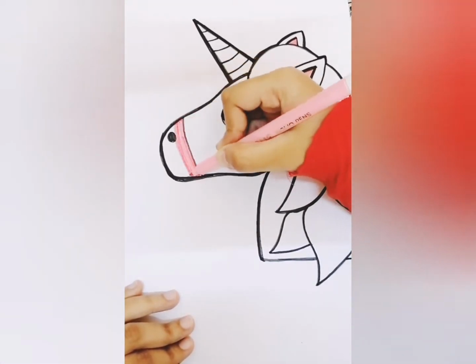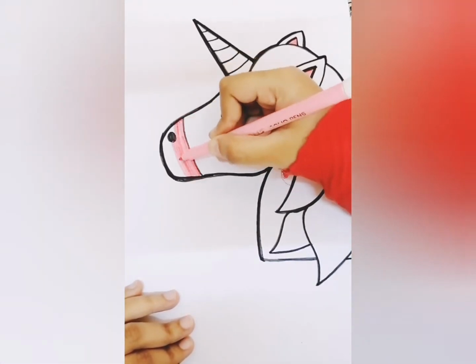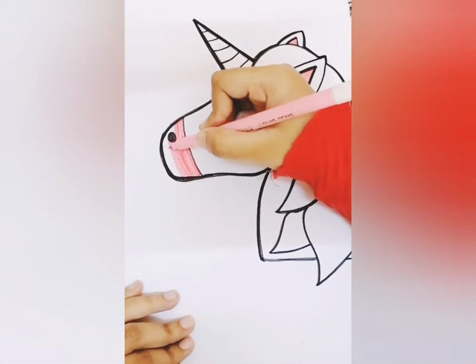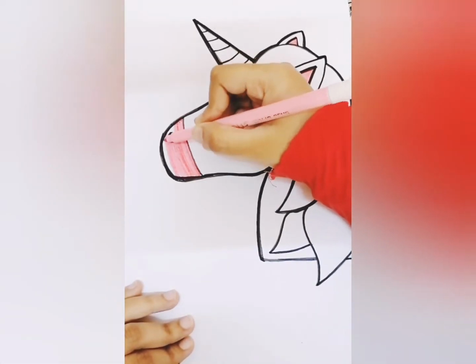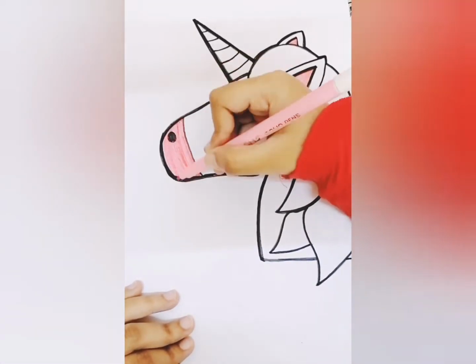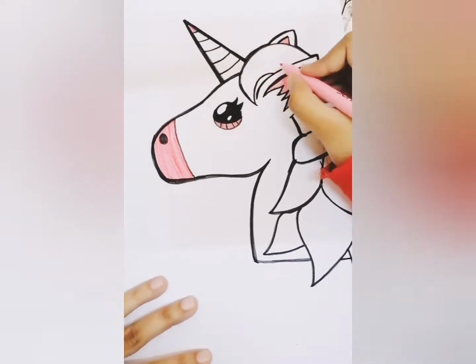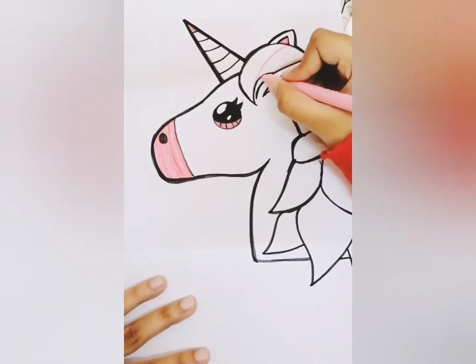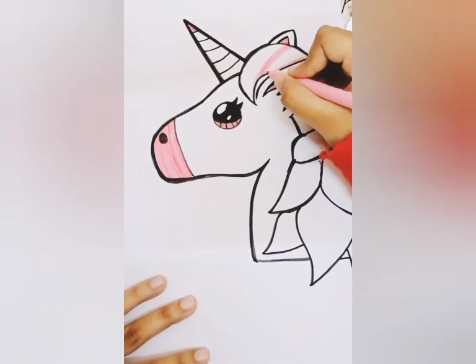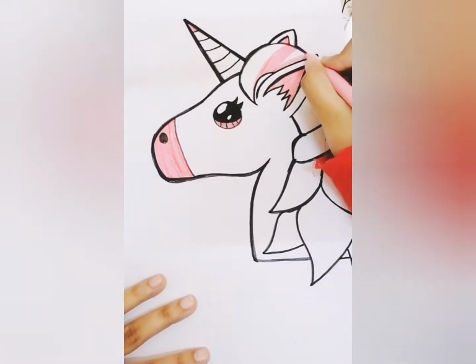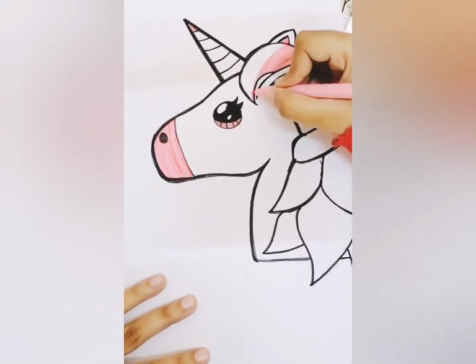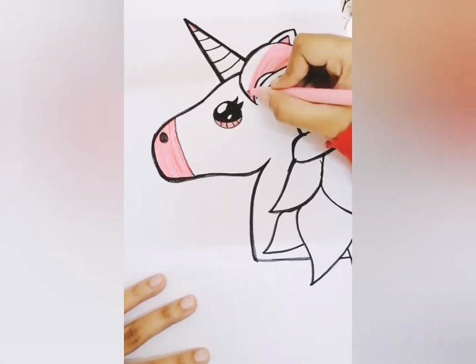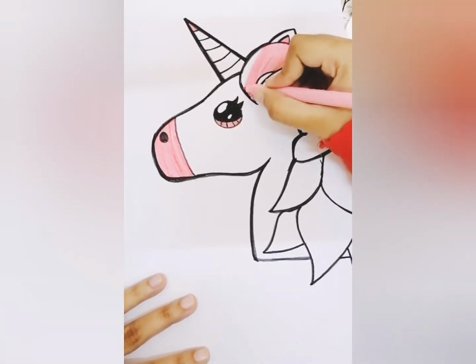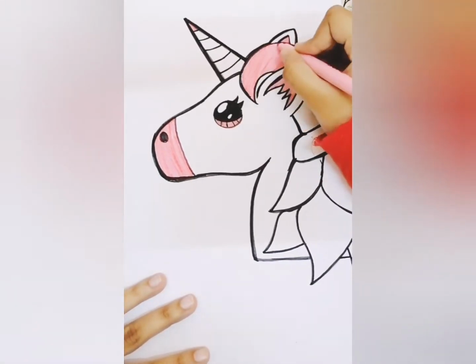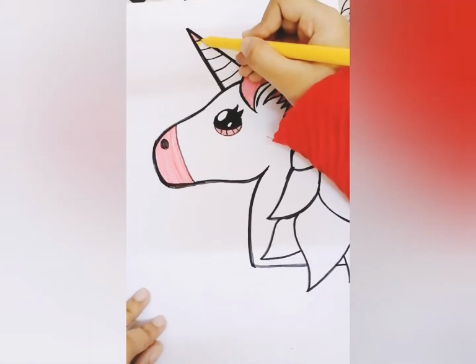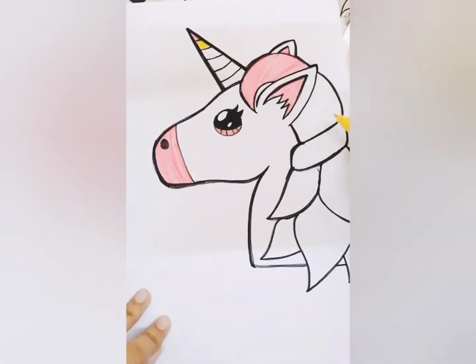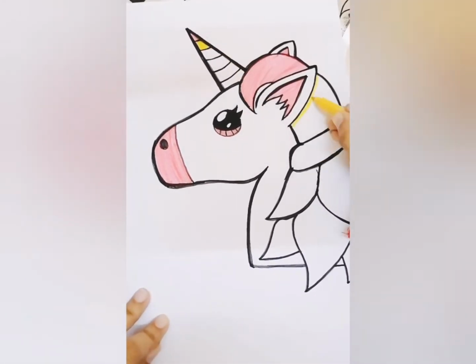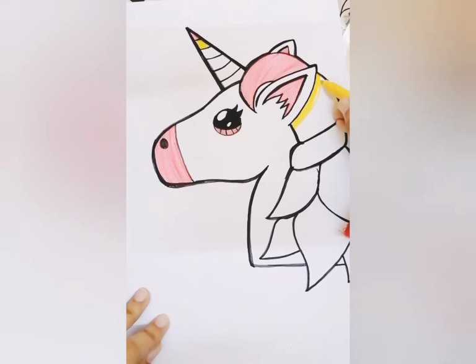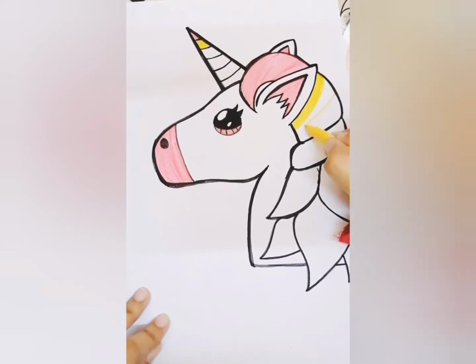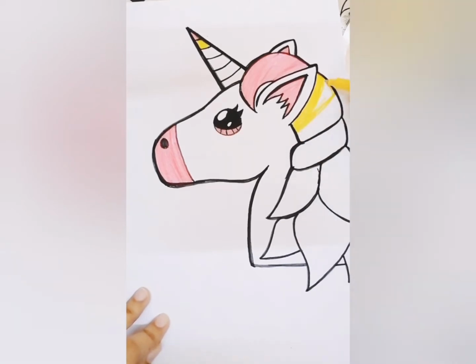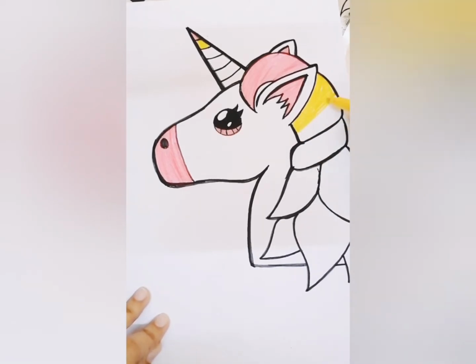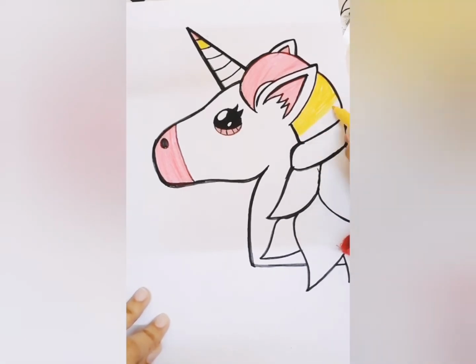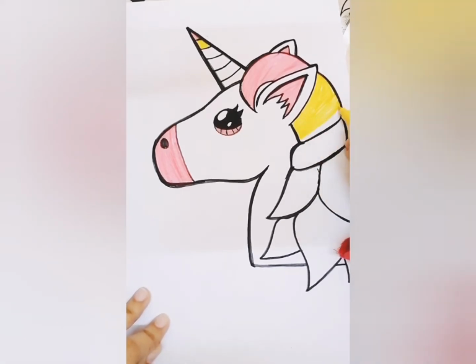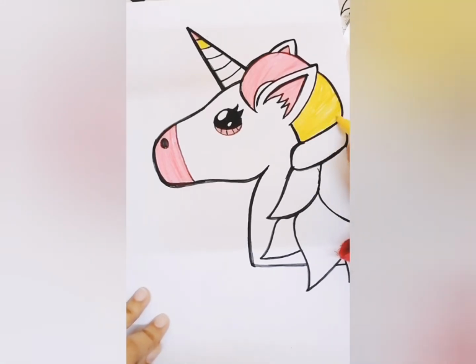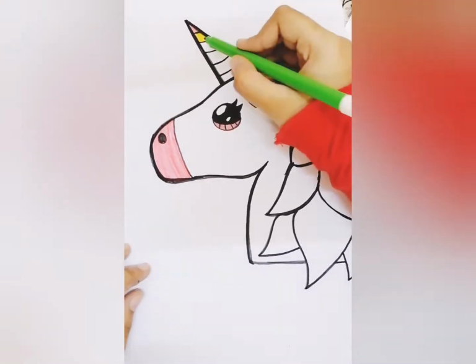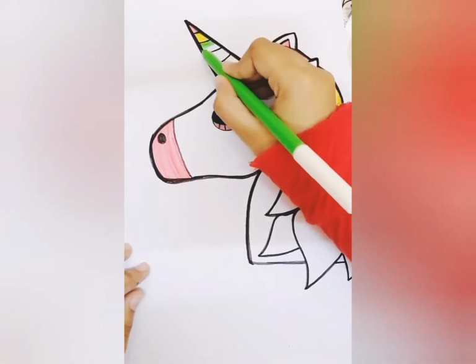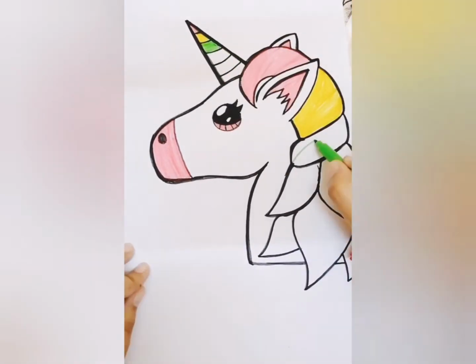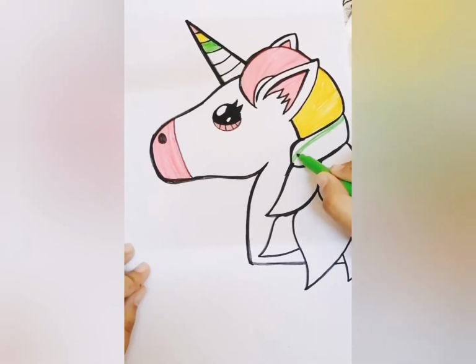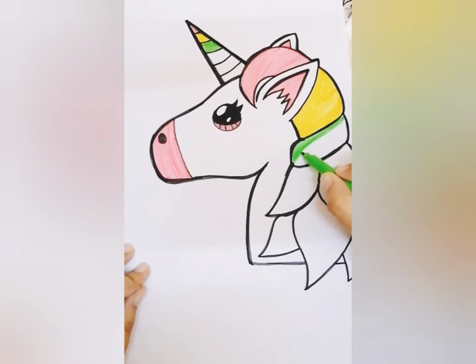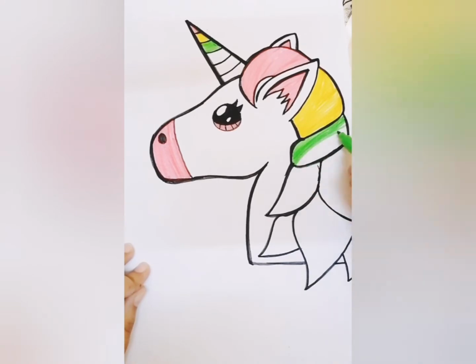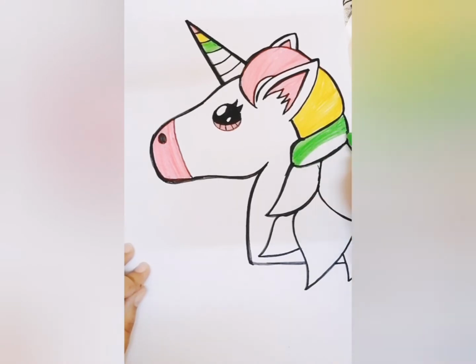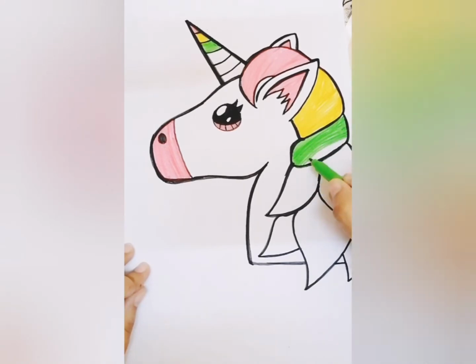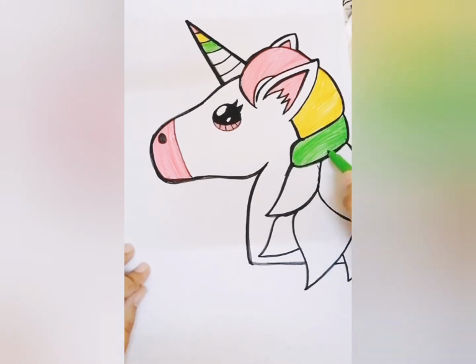First I'm gonna color her eyes black, then her nose, her ears, and the front of her mouth and face. Now I'm gonna color her hair, which is pink.